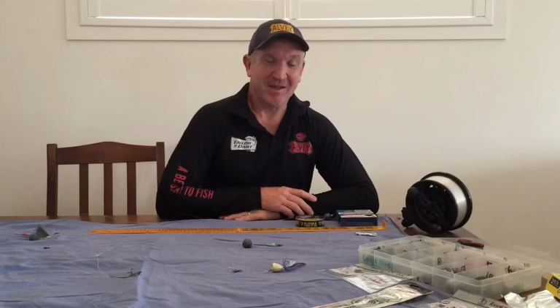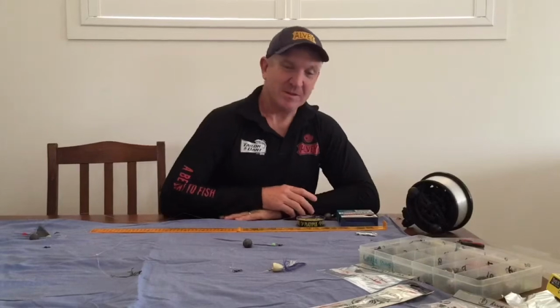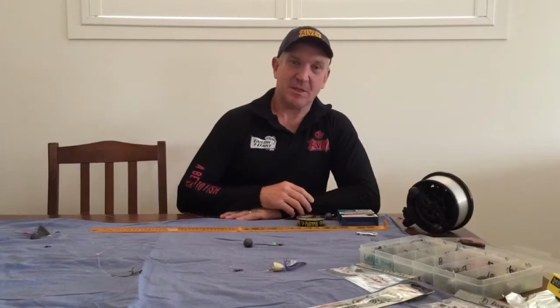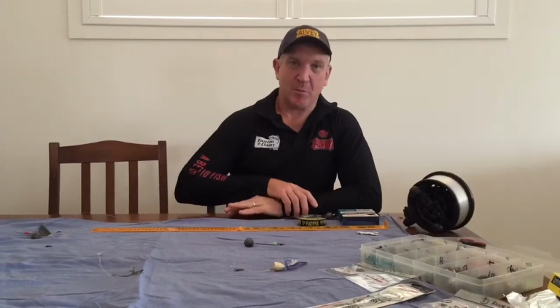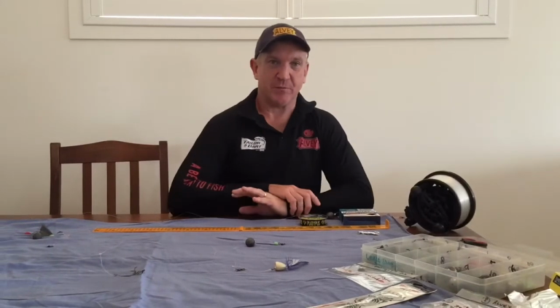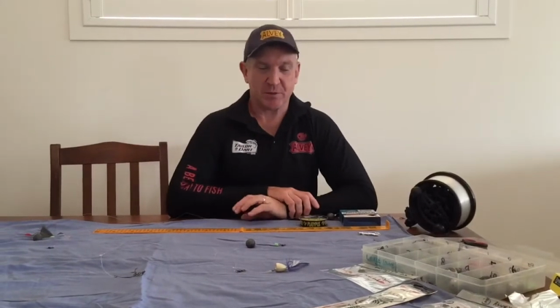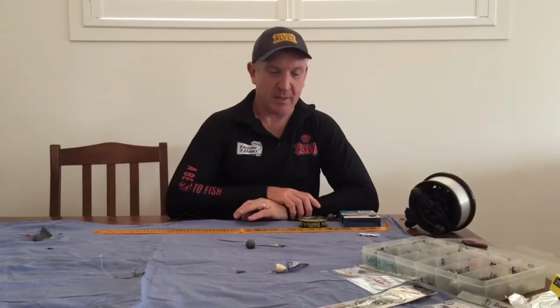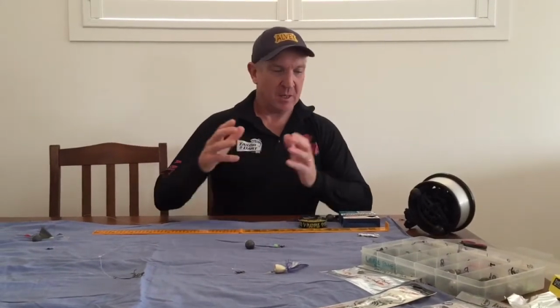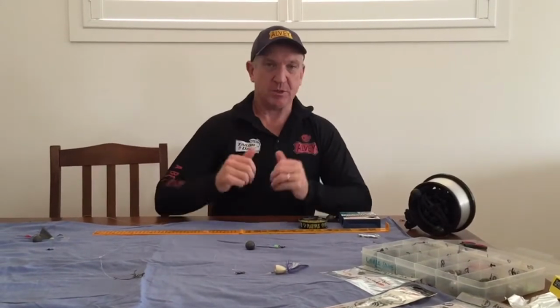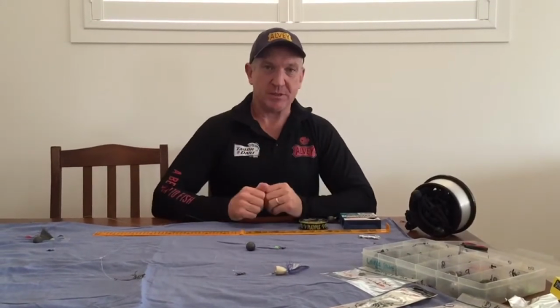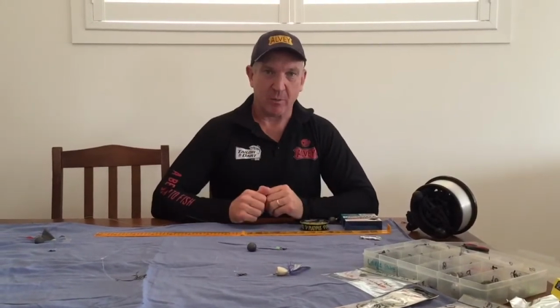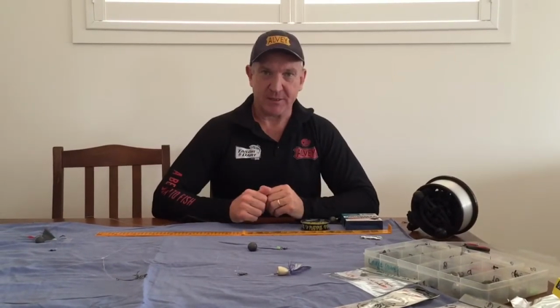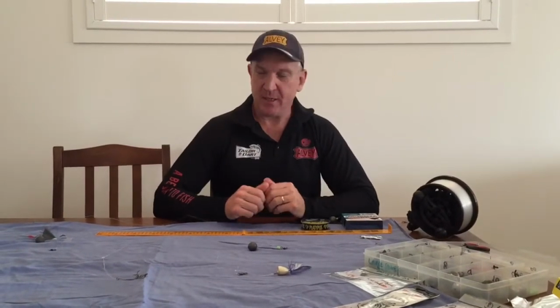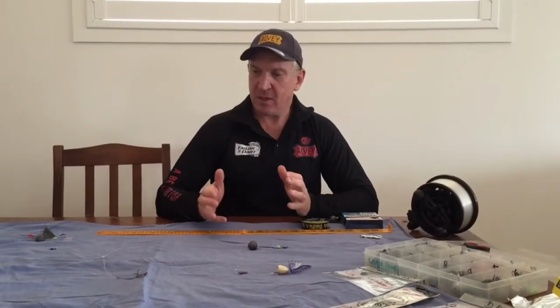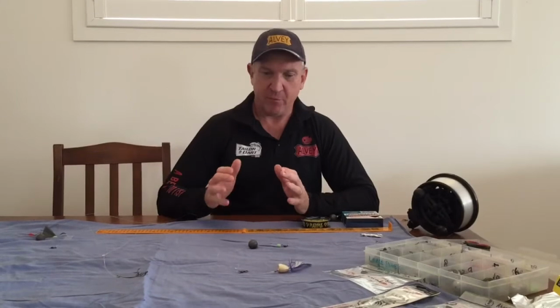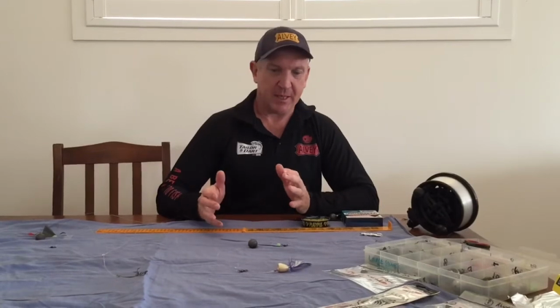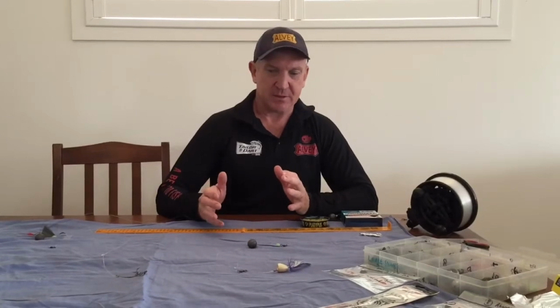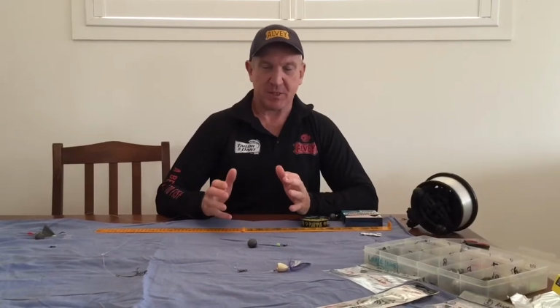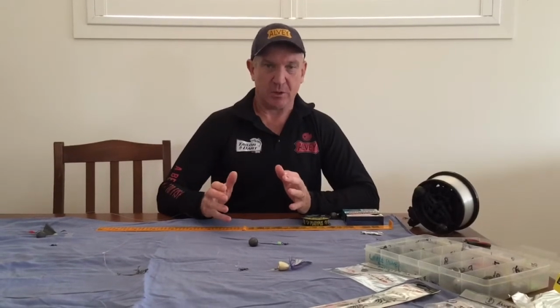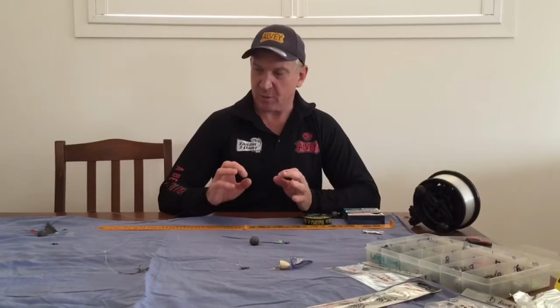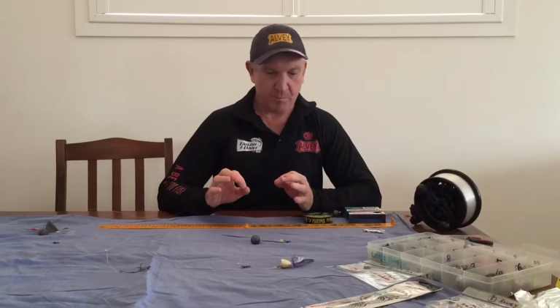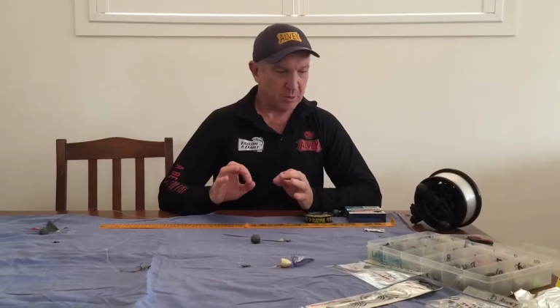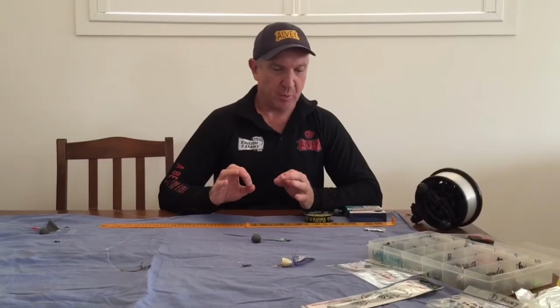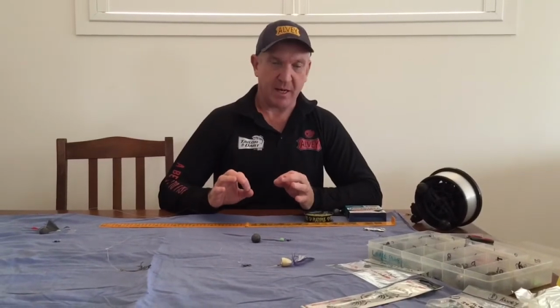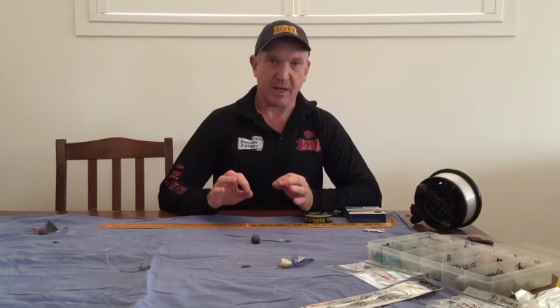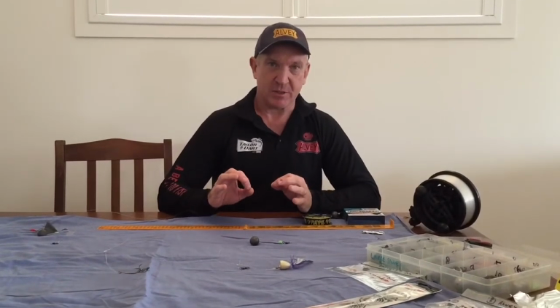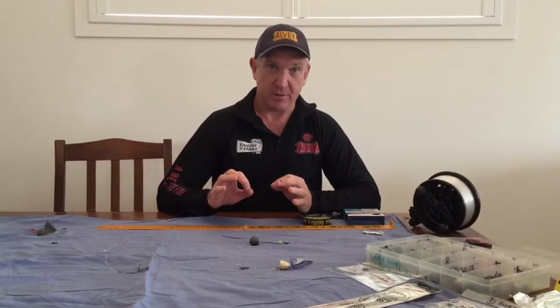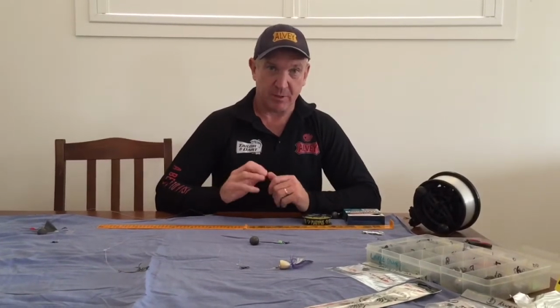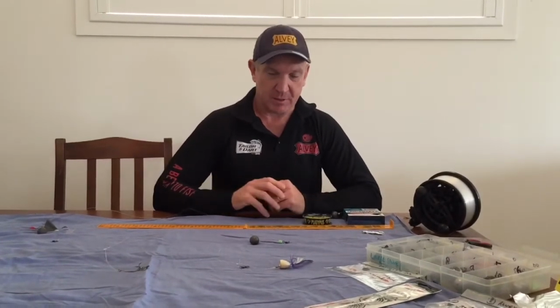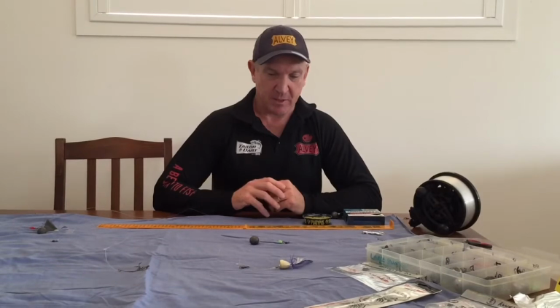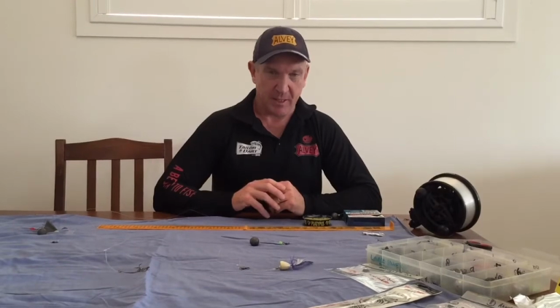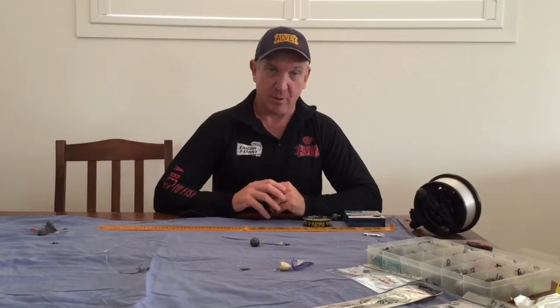Hello folks, it's Skip here from On Tool Fish in Australia again. So we're talking tailoring rigs again. Now before I get into some specialised rigs, I want to do a bit of point of clarification on some of the rigs I spoke about last night.